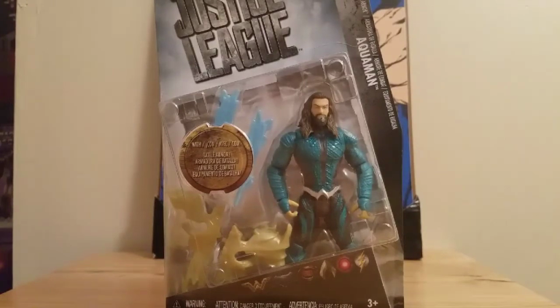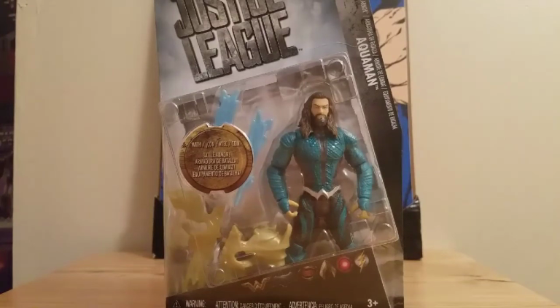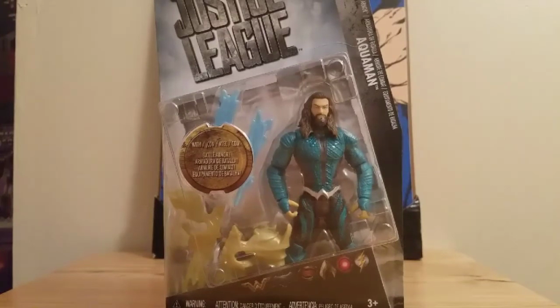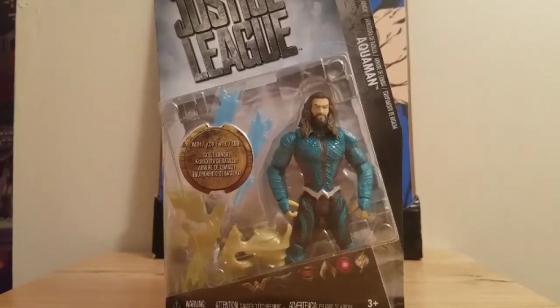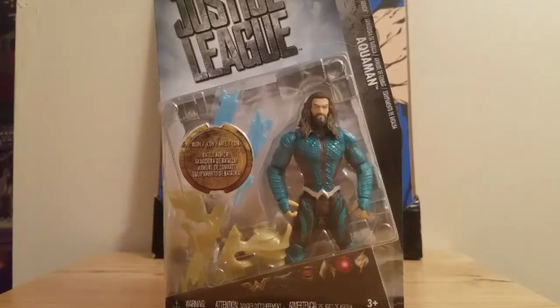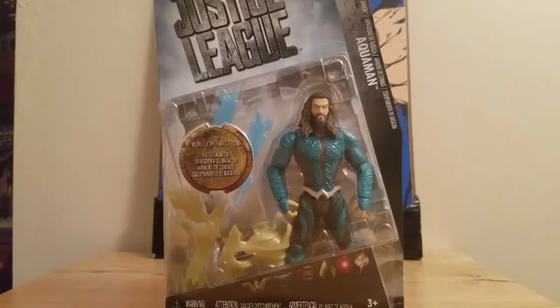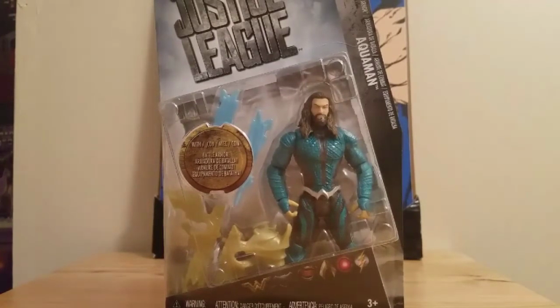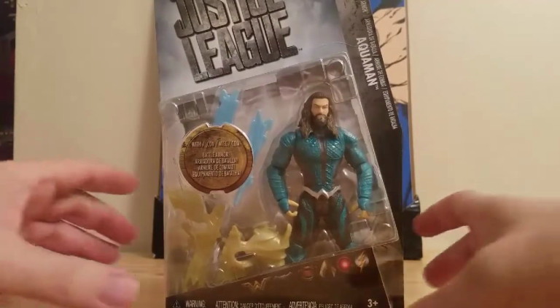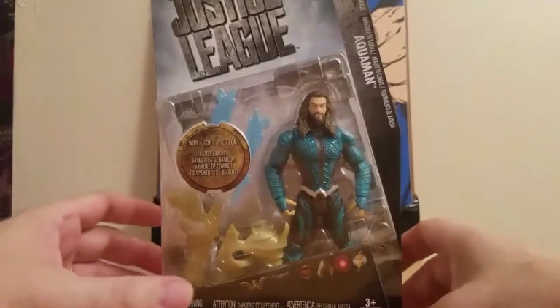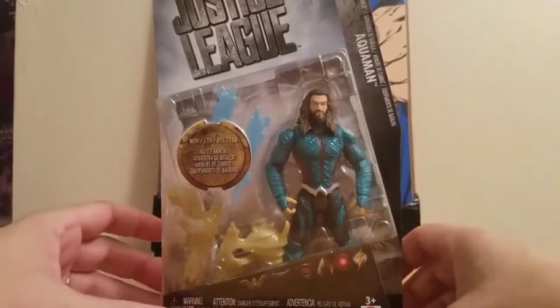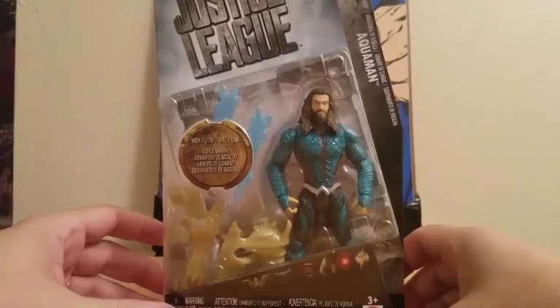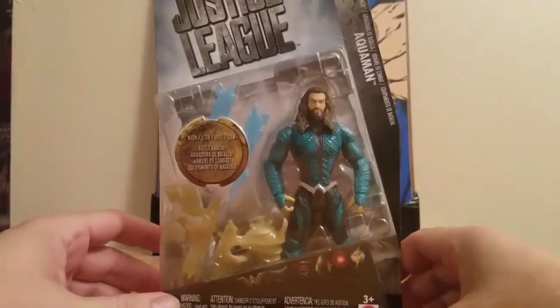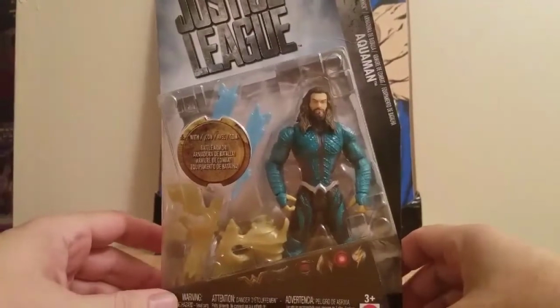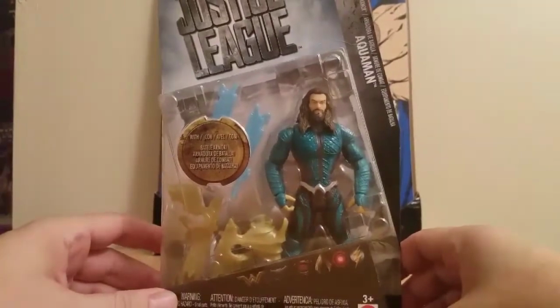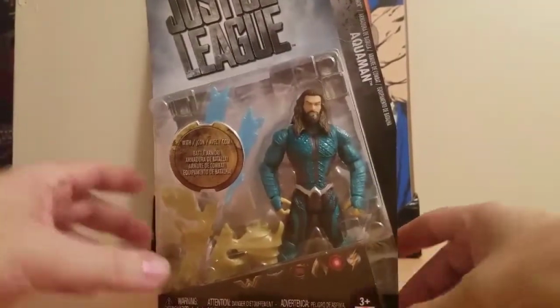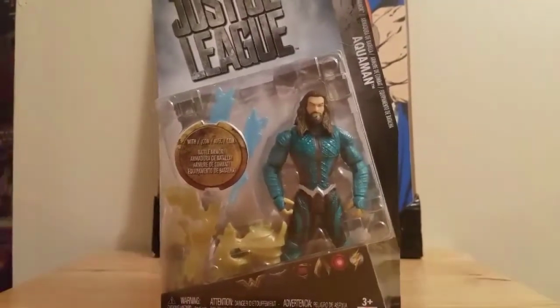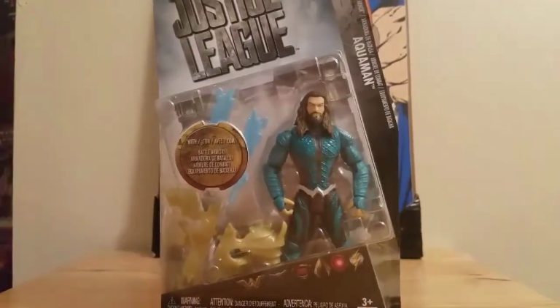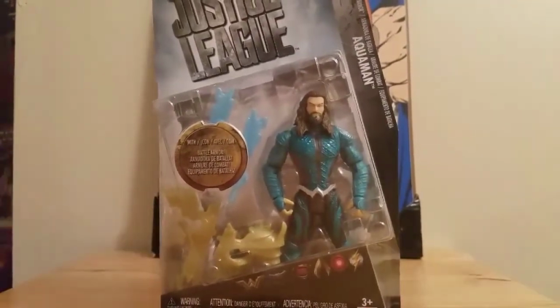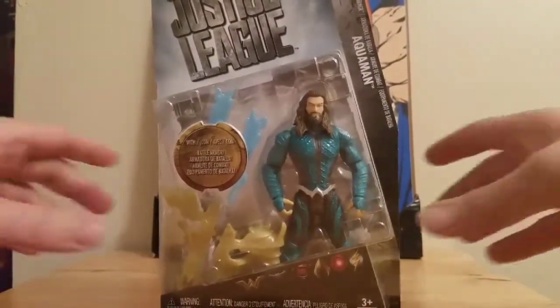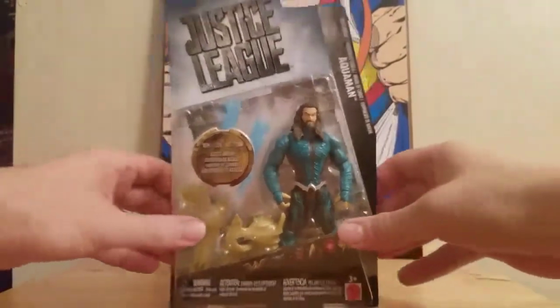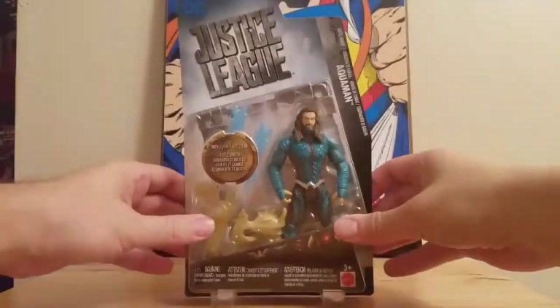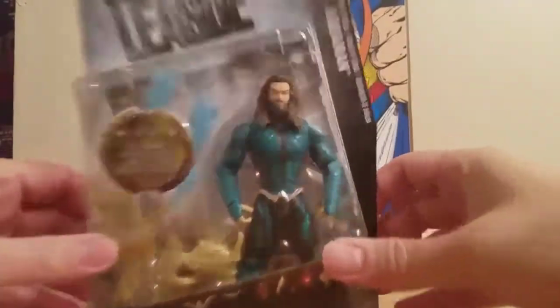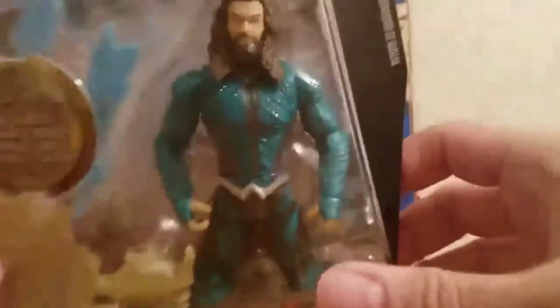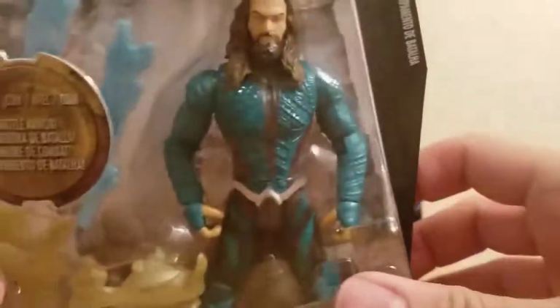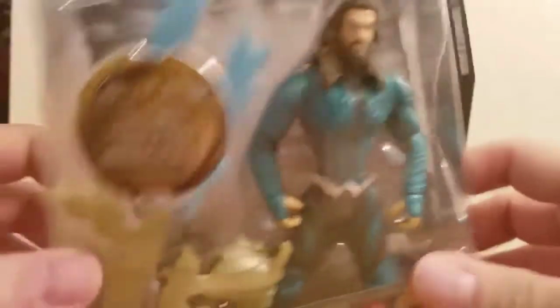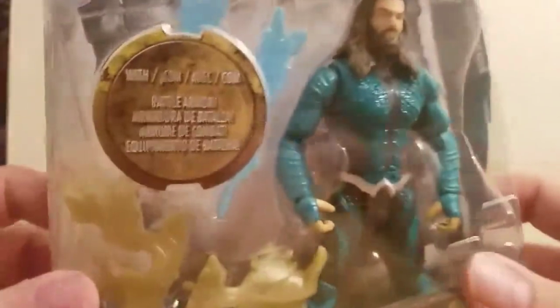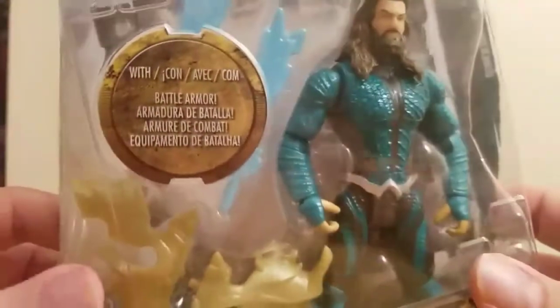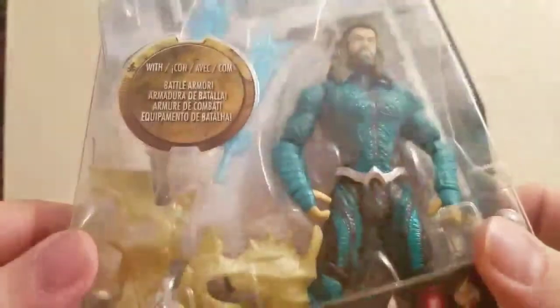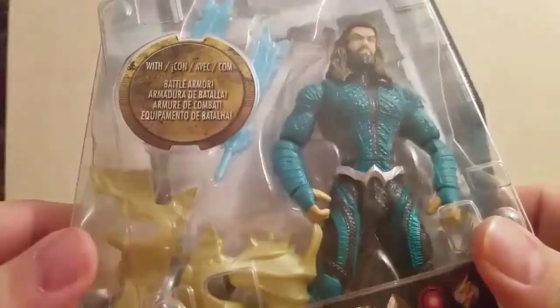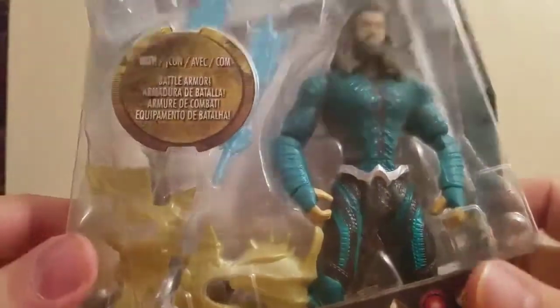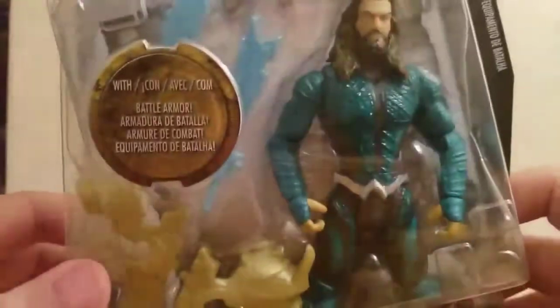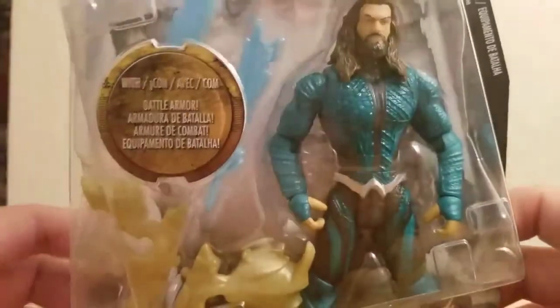Right on this, Bill here, and today we're going to review Justice League Battle Armor Aquaman. First we'll look at the package. Here is Aquaman and it says 'with battle armor.'